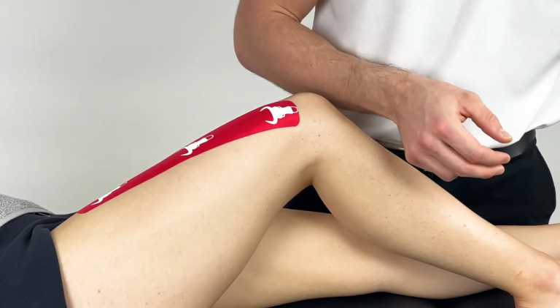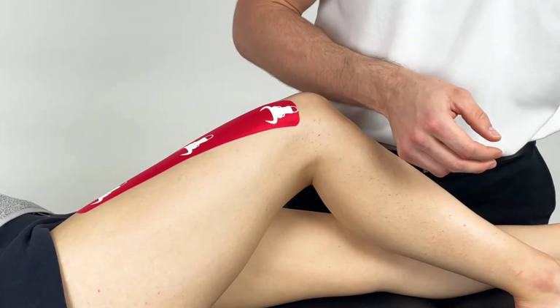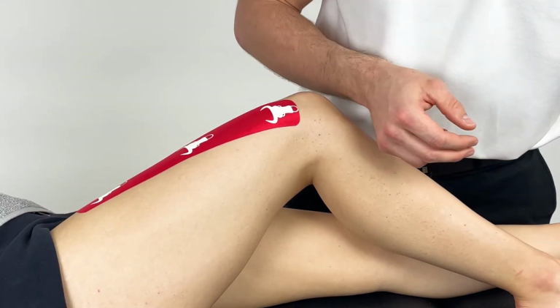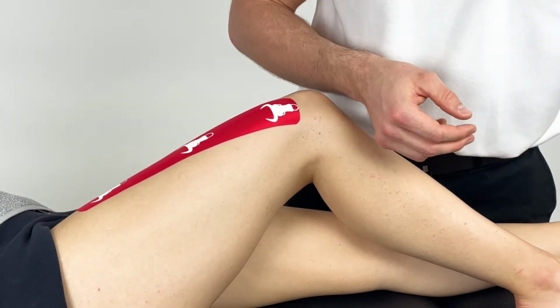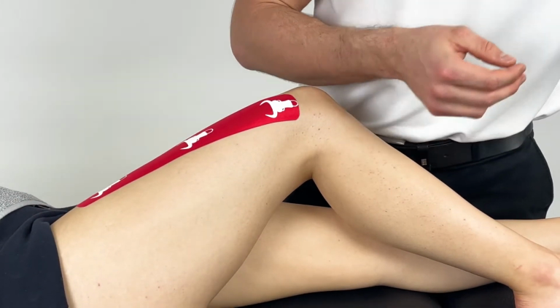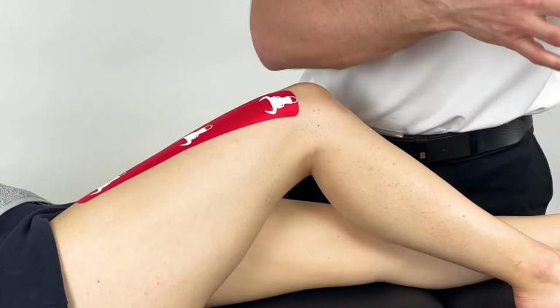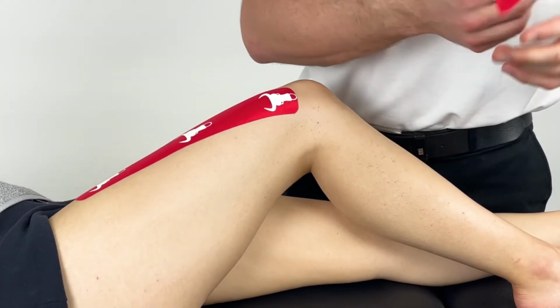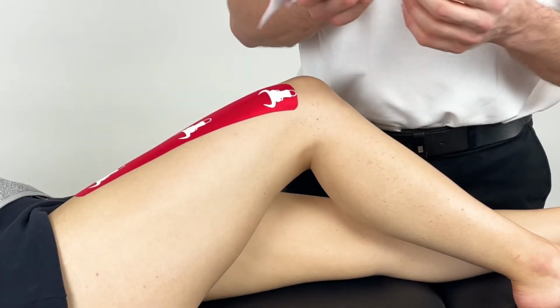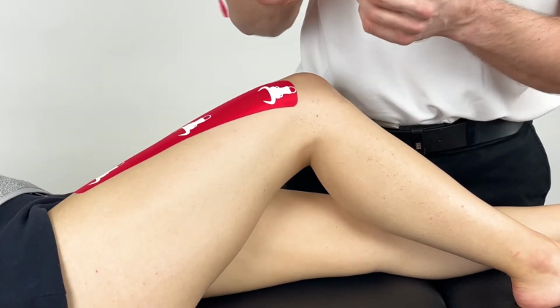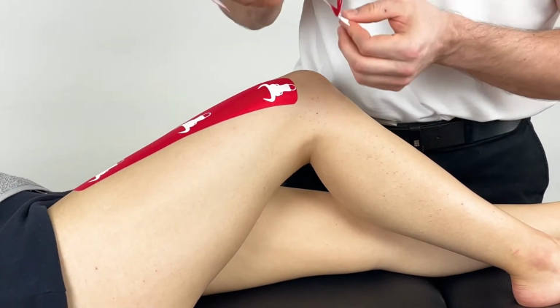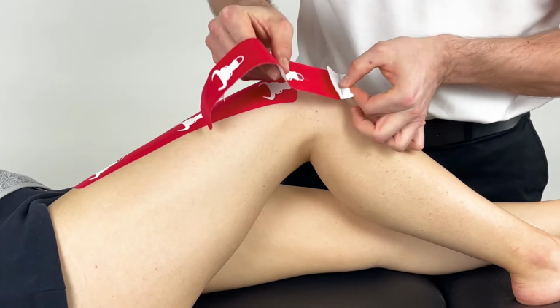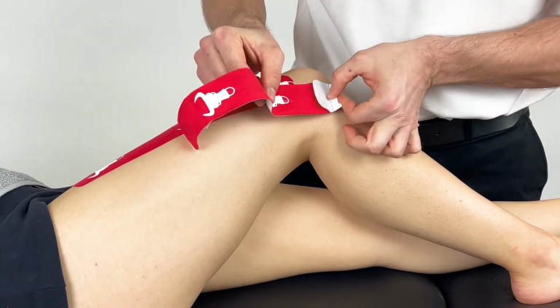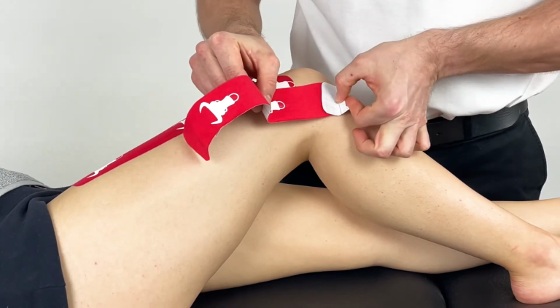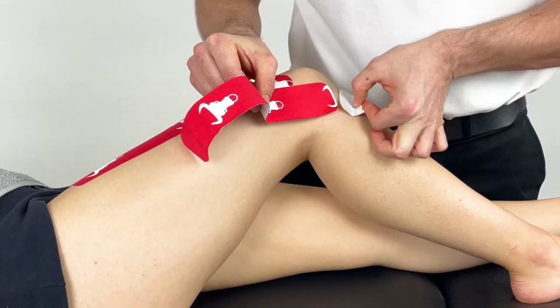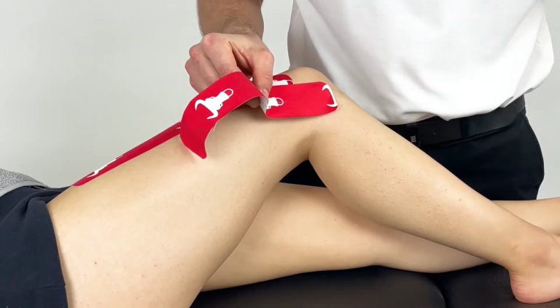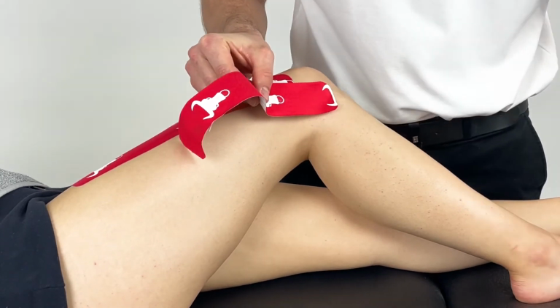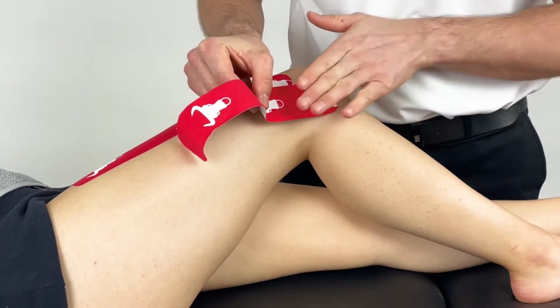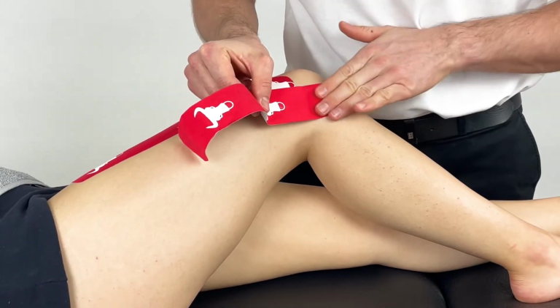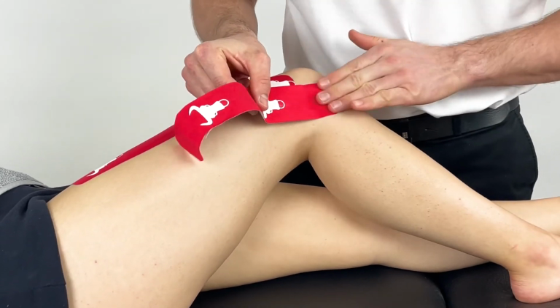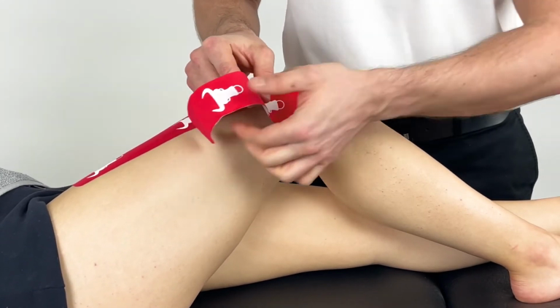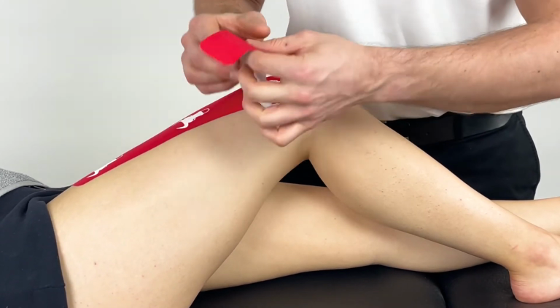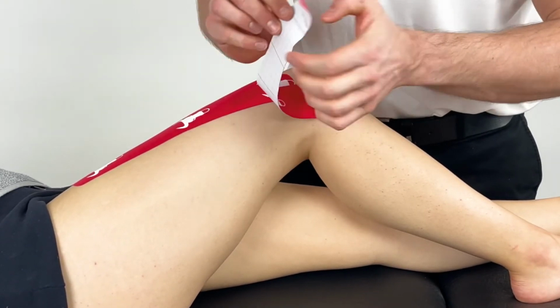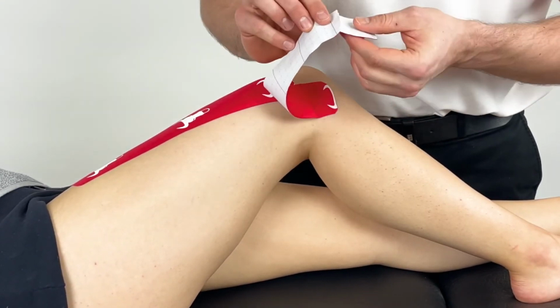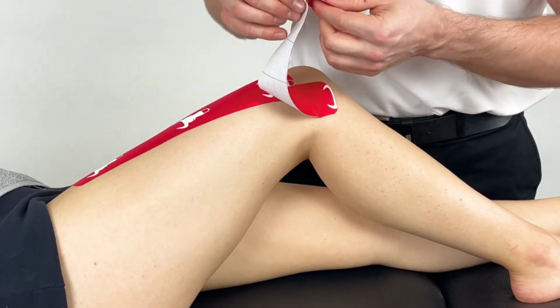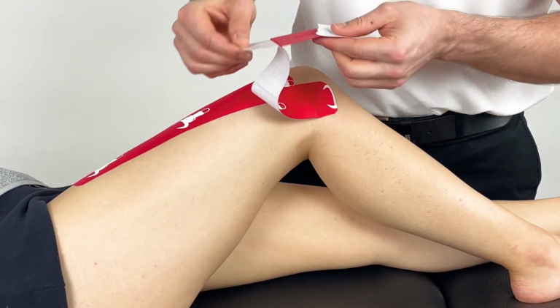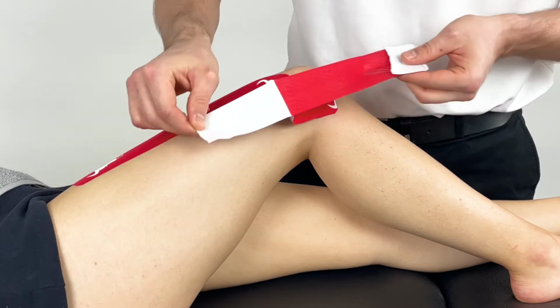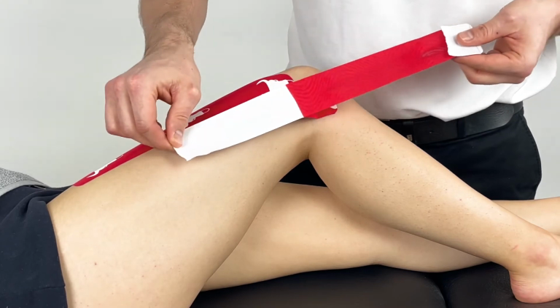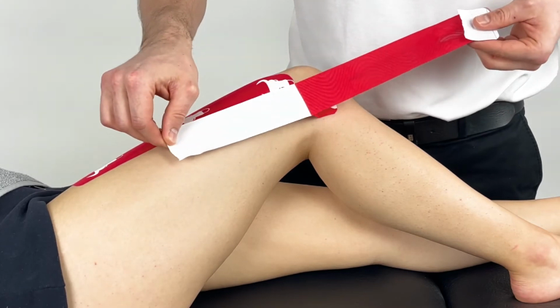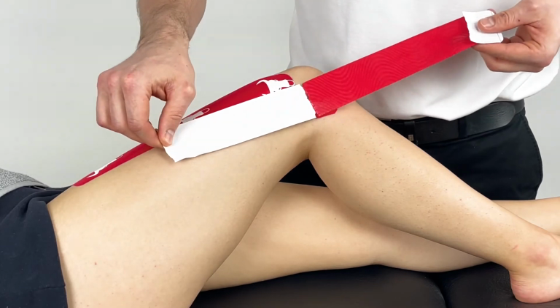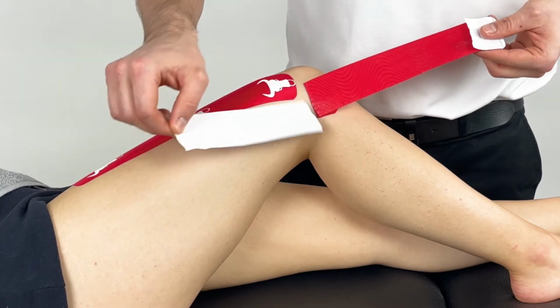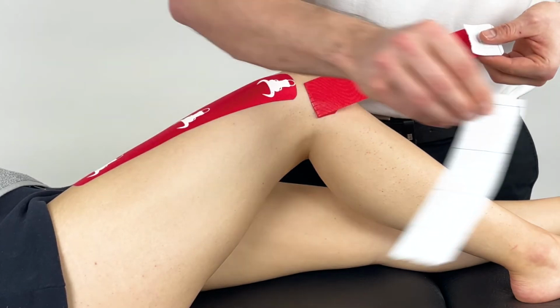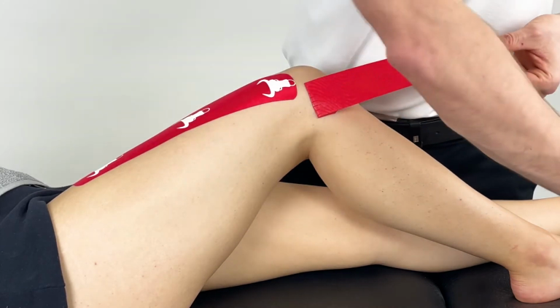The second piece is anchored slightly lower over the head of the fibula and applied along the line of the ilio-tibial band with no tension.